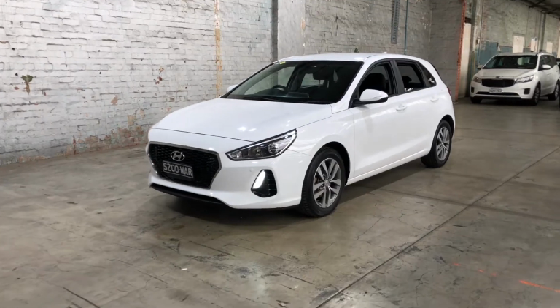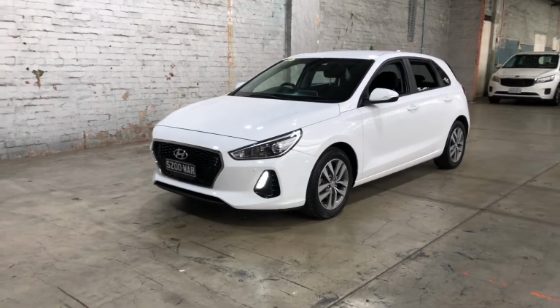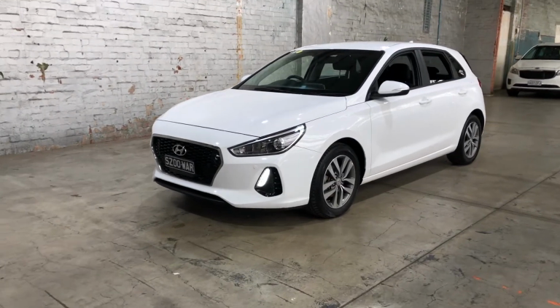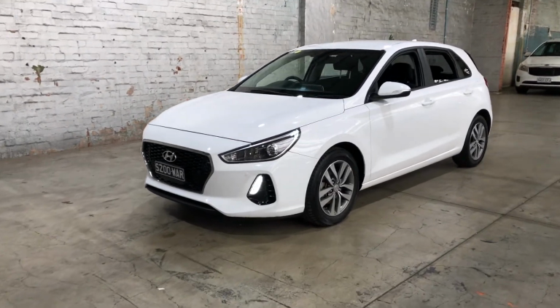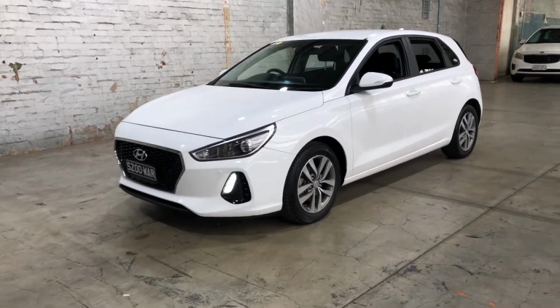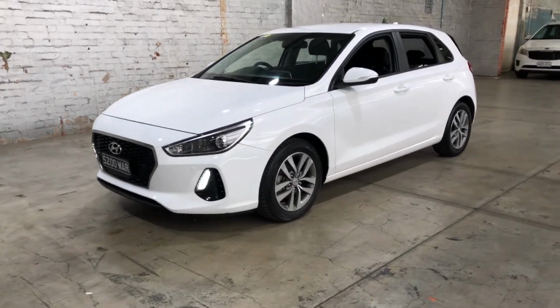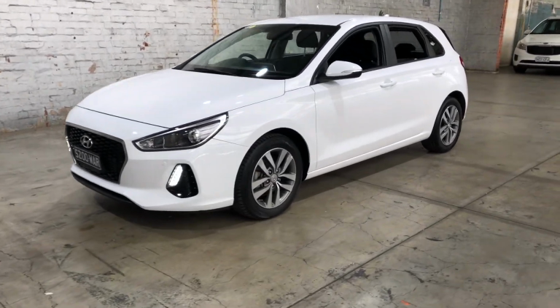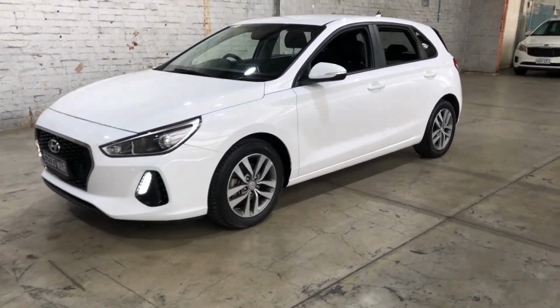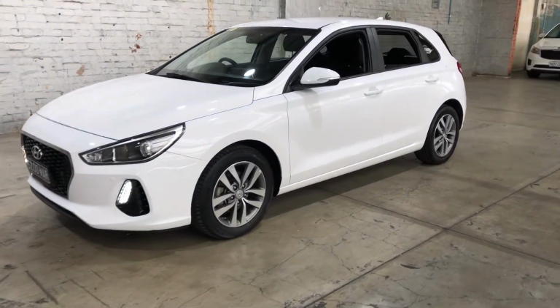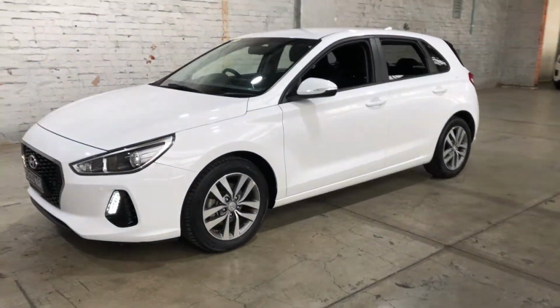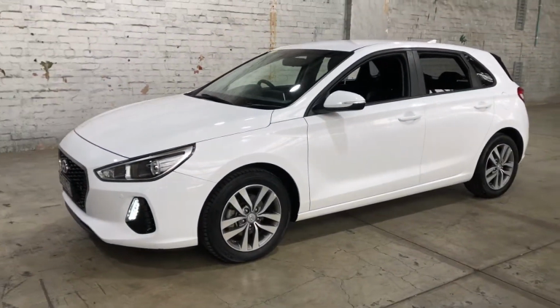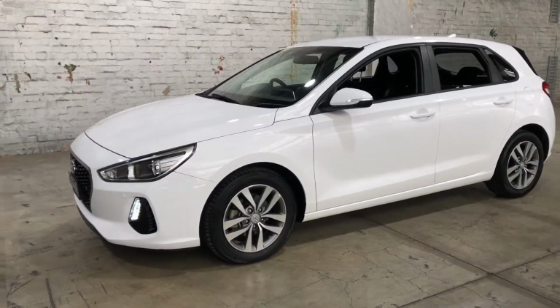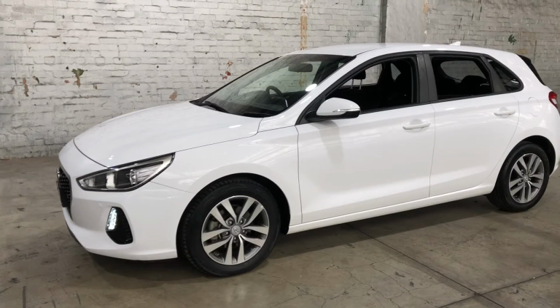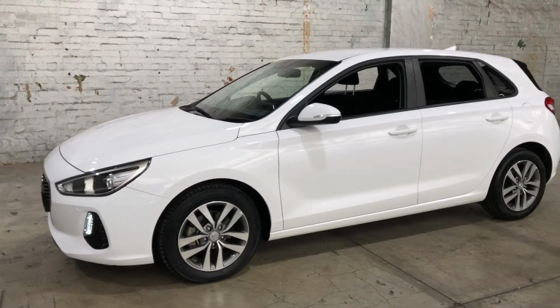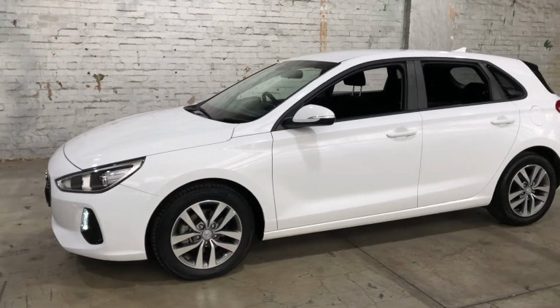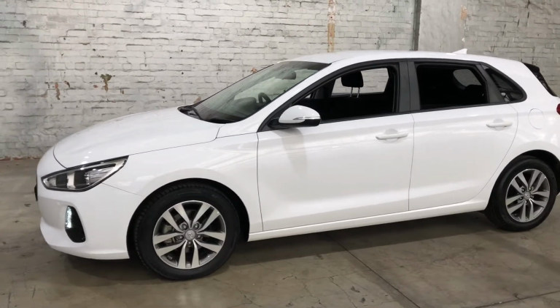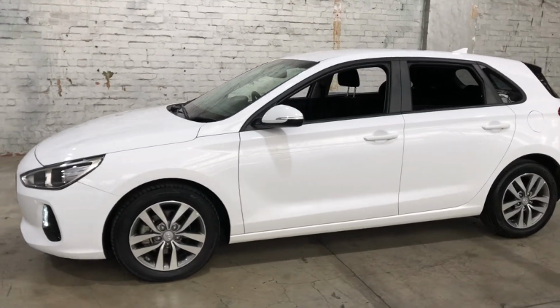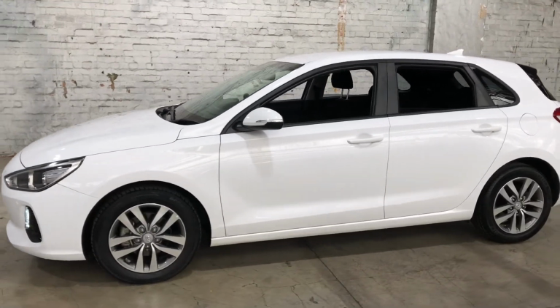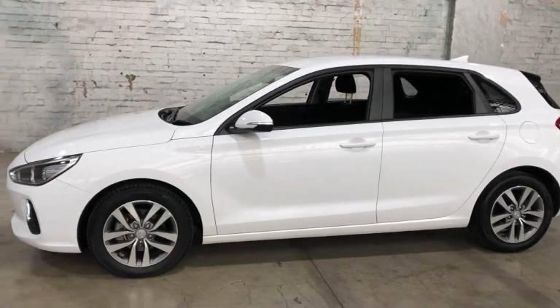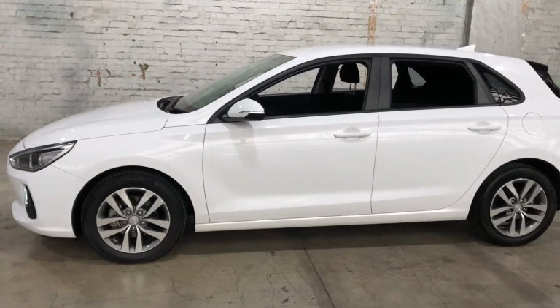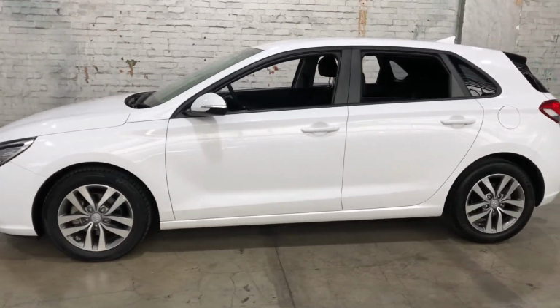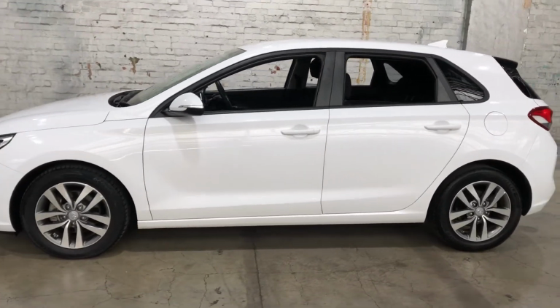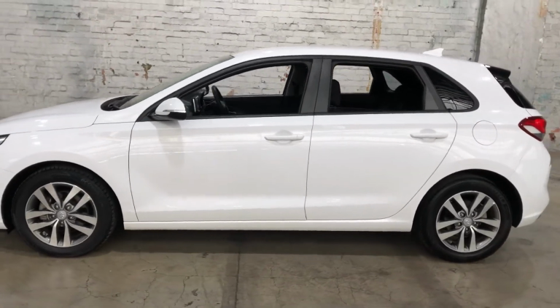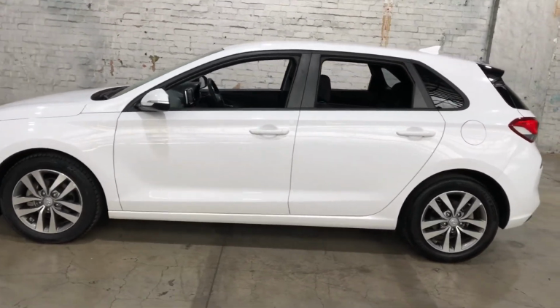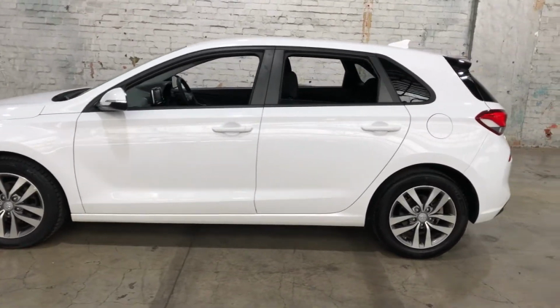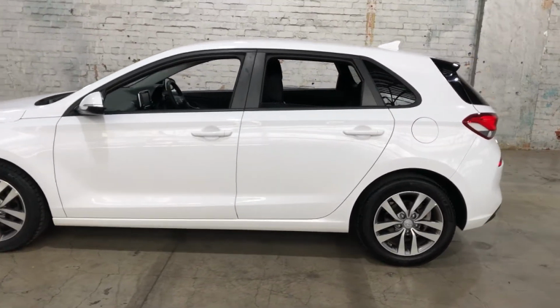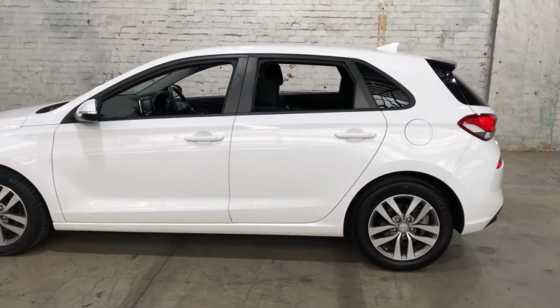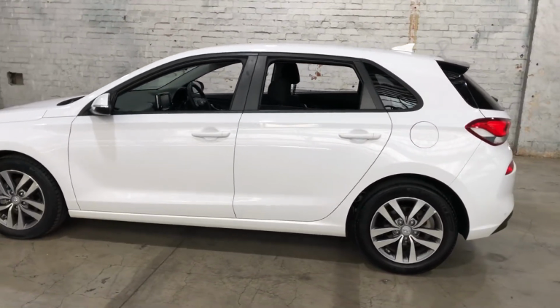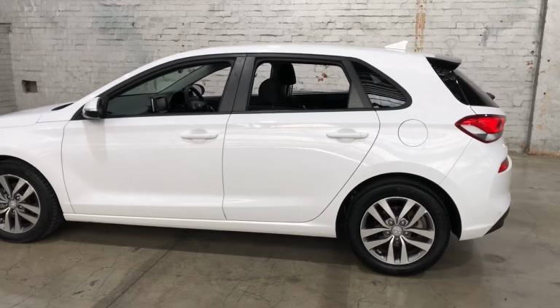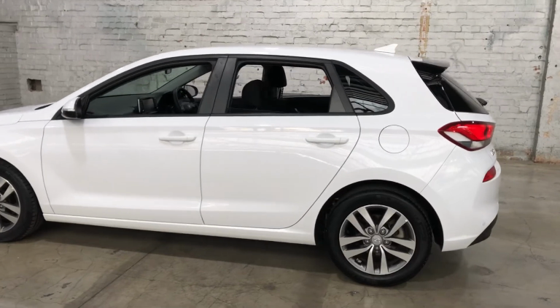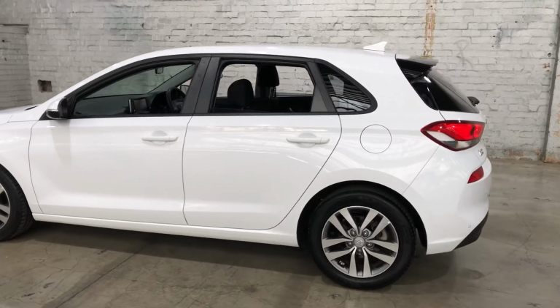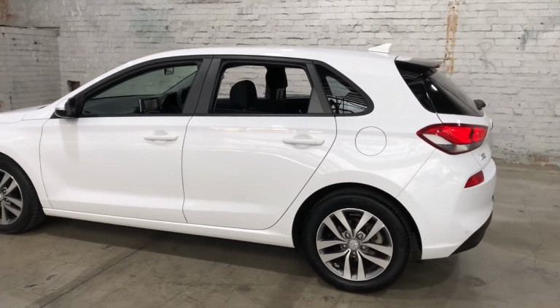Hi guys, thank you for your enquiry on our 2017 Hyundai i30. This i30 is powered by a 2.0L 4-cylinder engine with a fuel efficiency of just 7.4L per 100km.